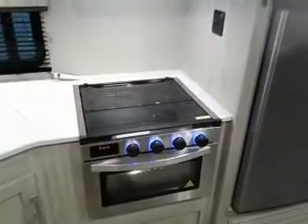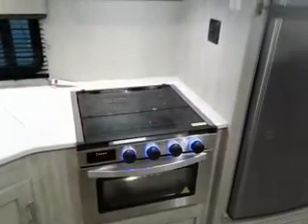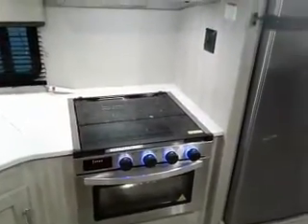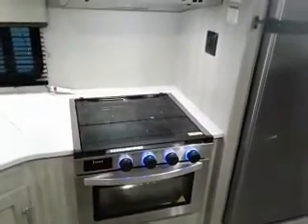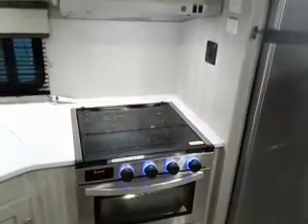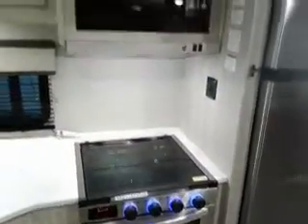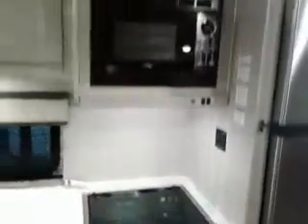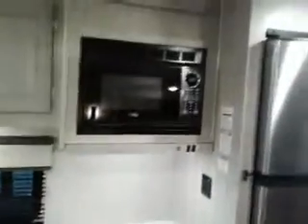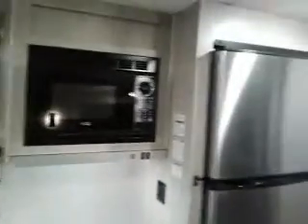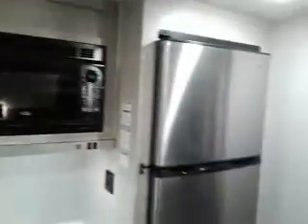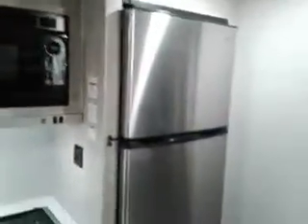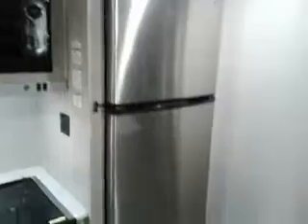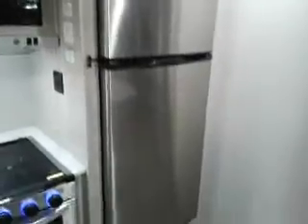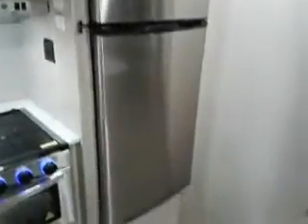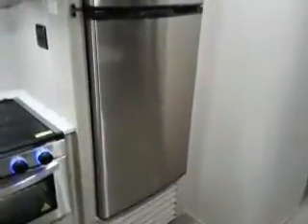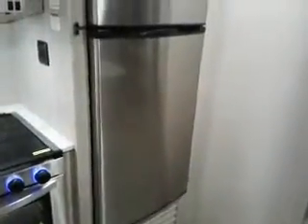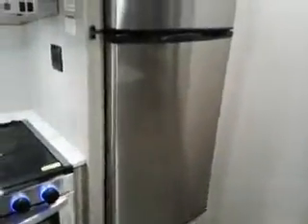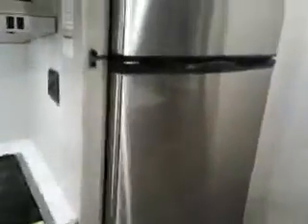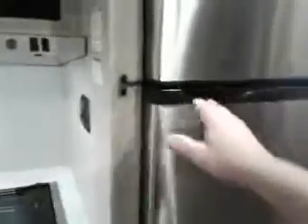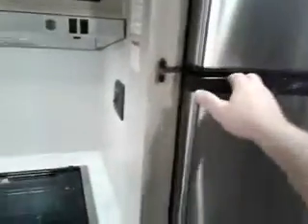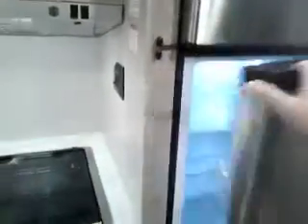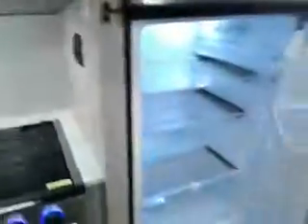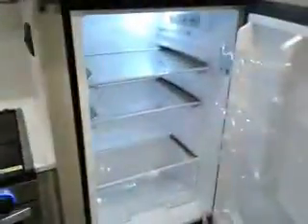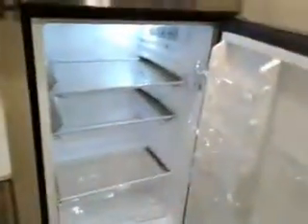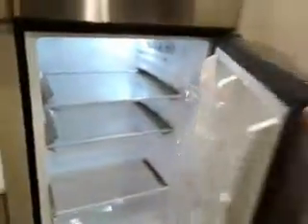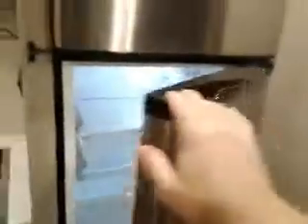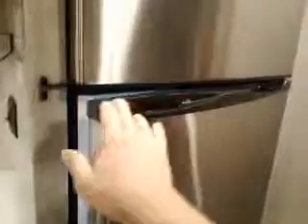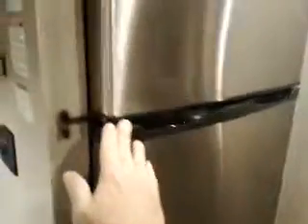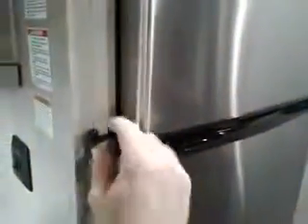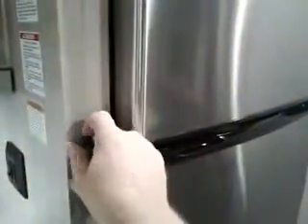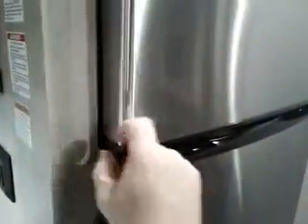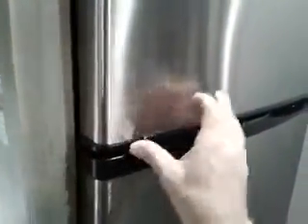Three burner cooktop range, oven, microwave, 12-volt 10 cubic foot refrigerator. Lots of room here. Very cool travel lock.